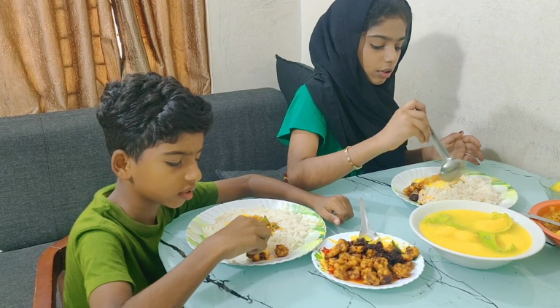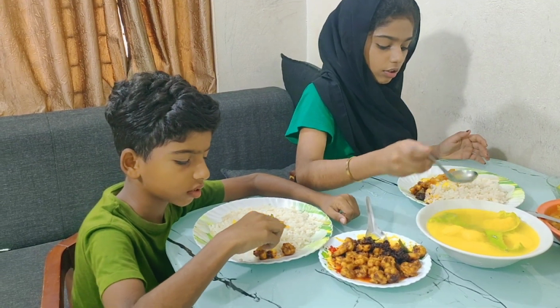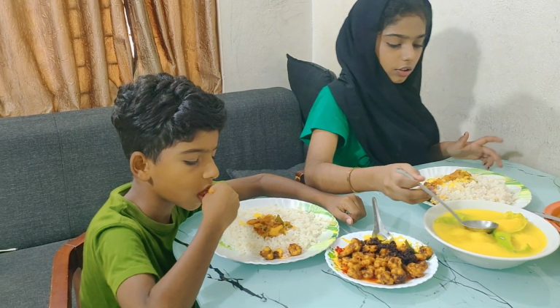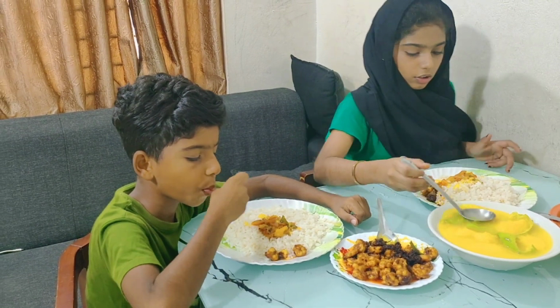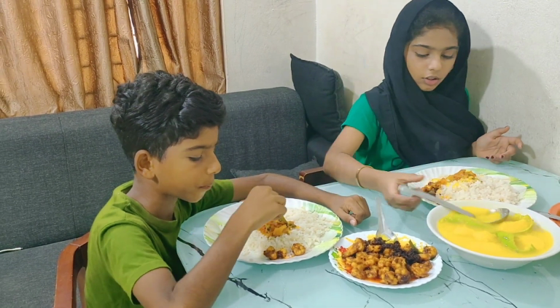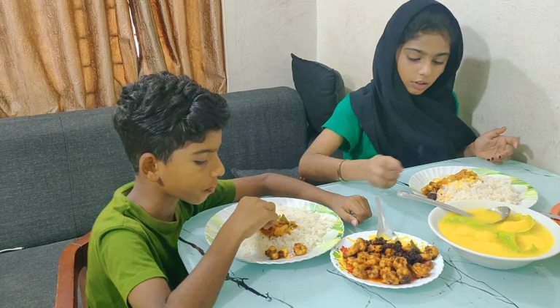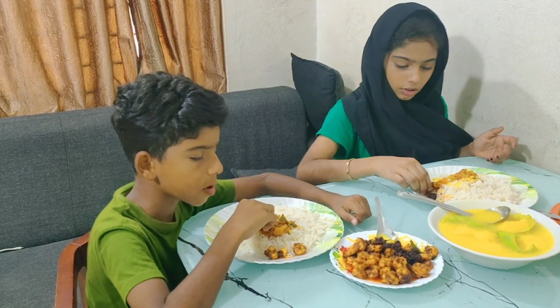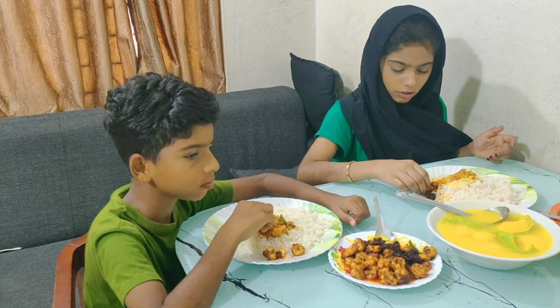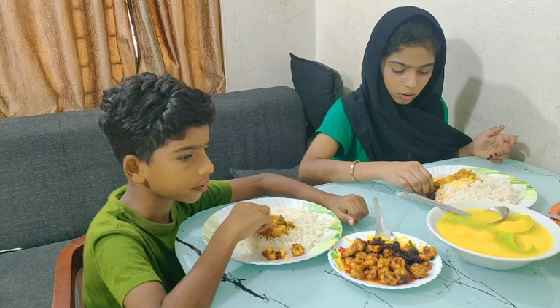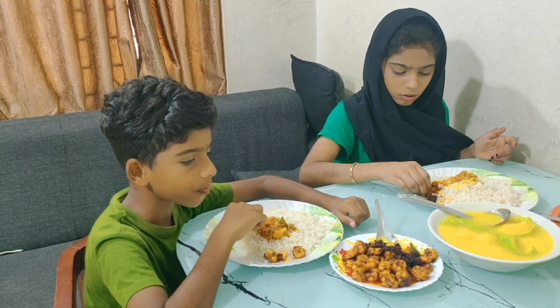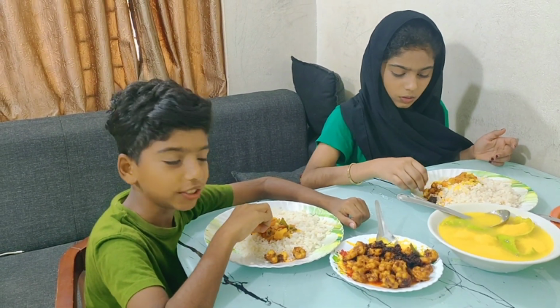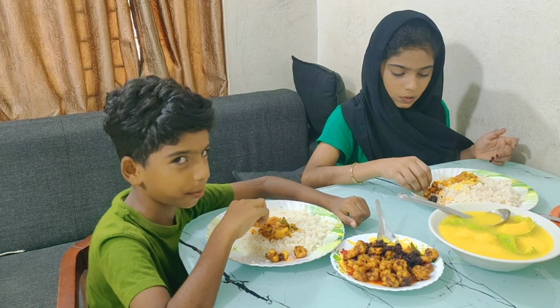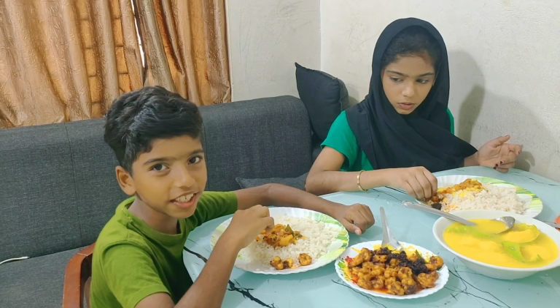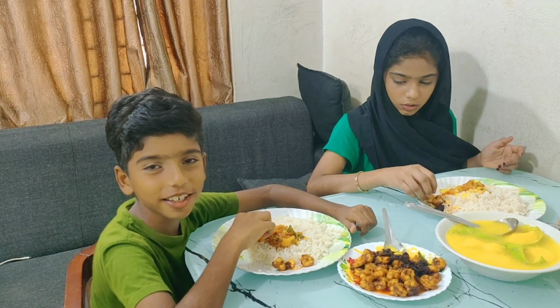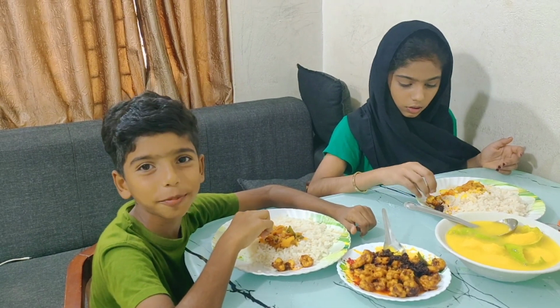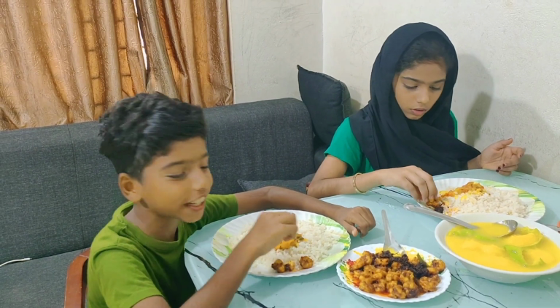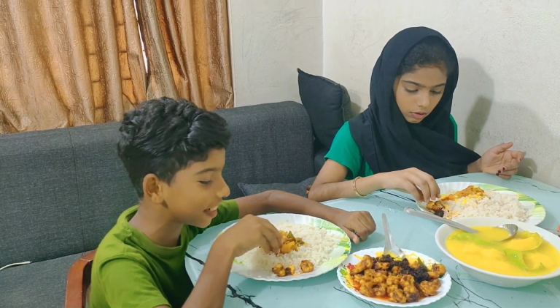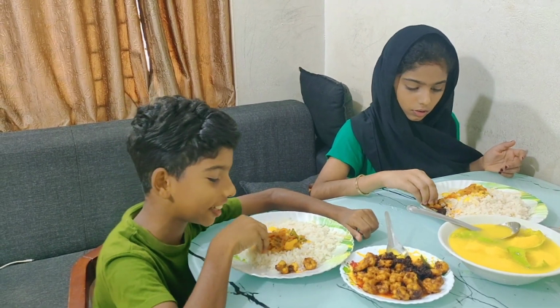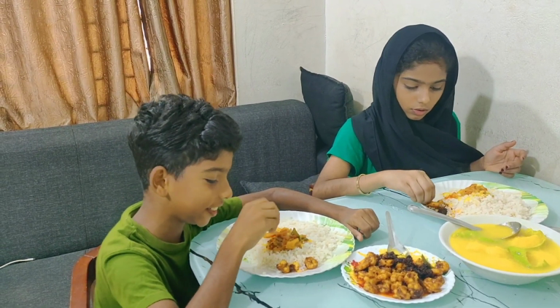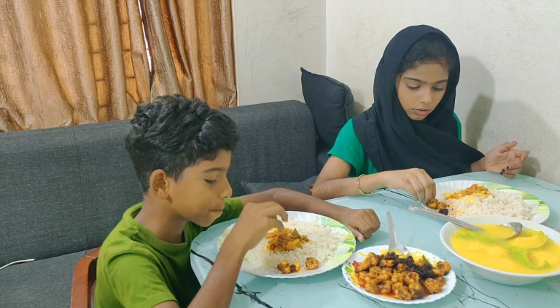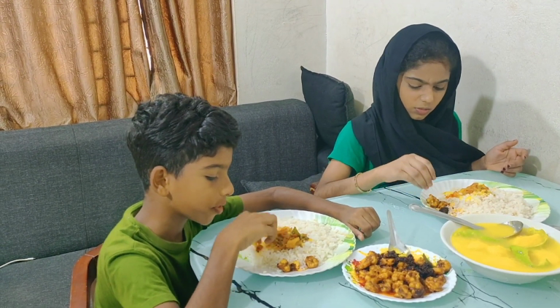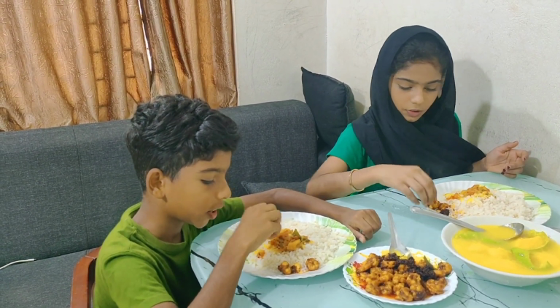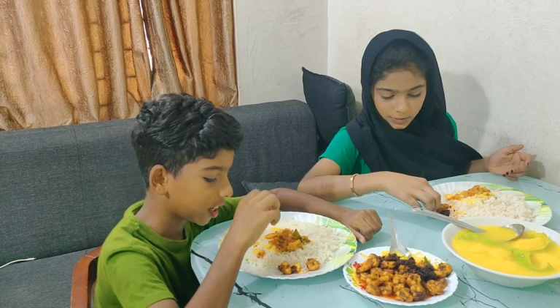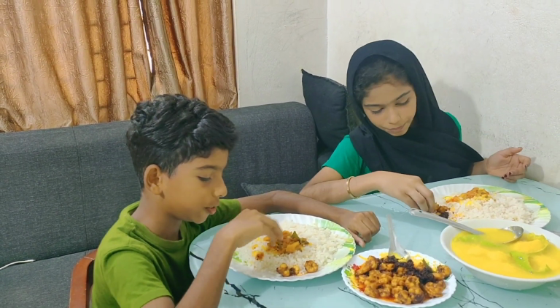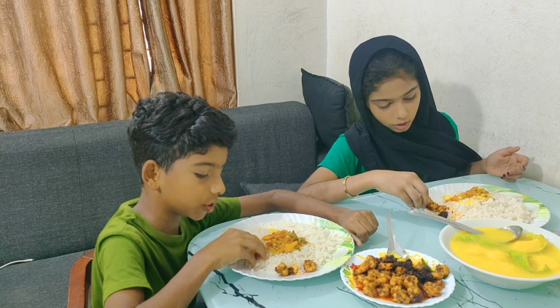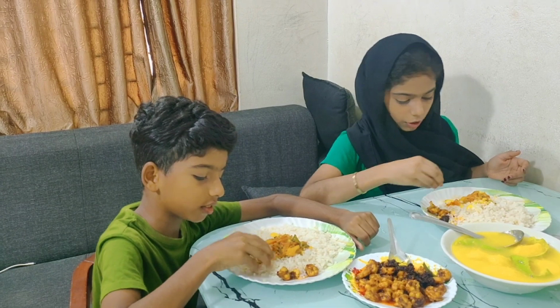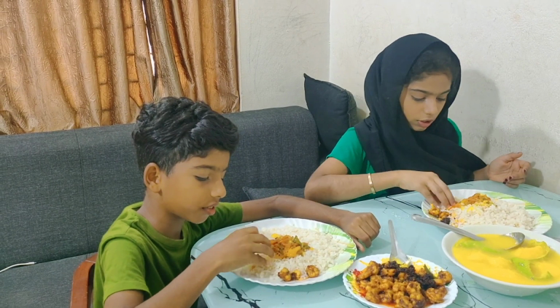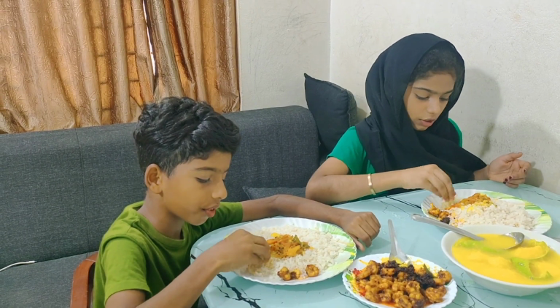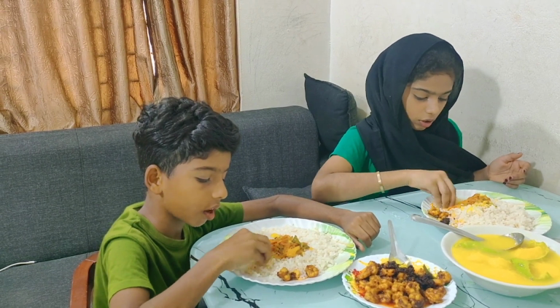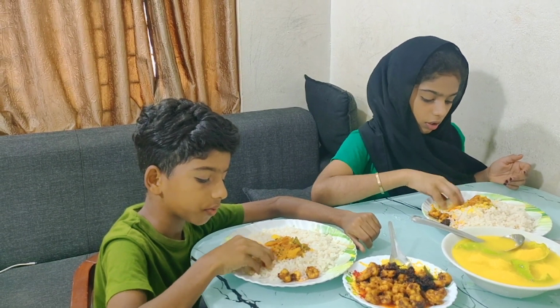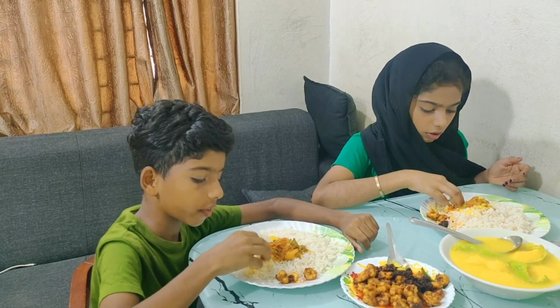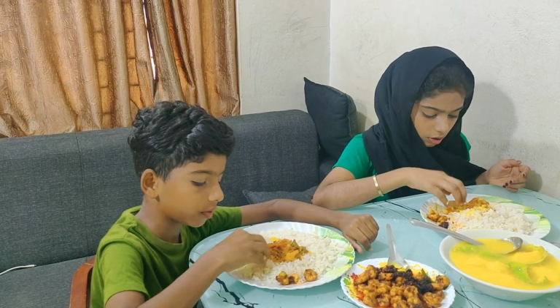To eat the noodles, I'll eat it. I'm gonna eat it. That's a good meal!